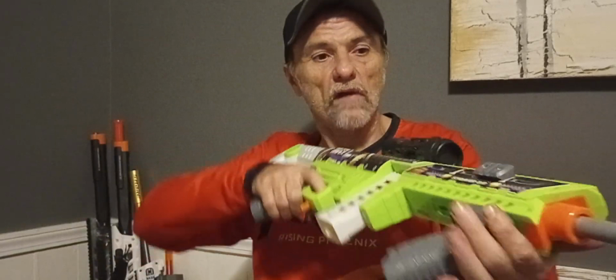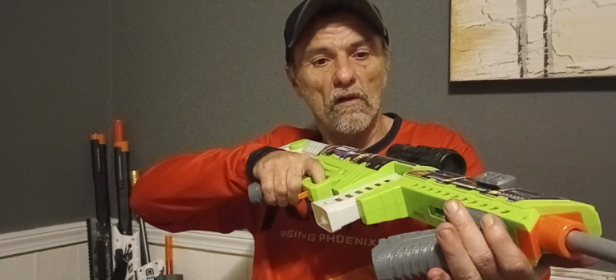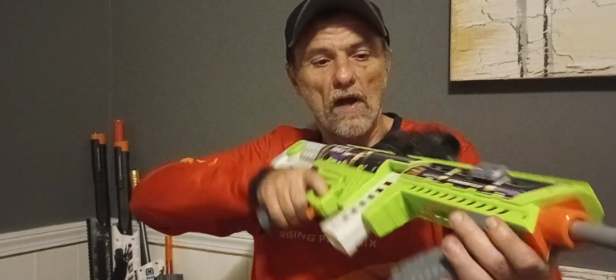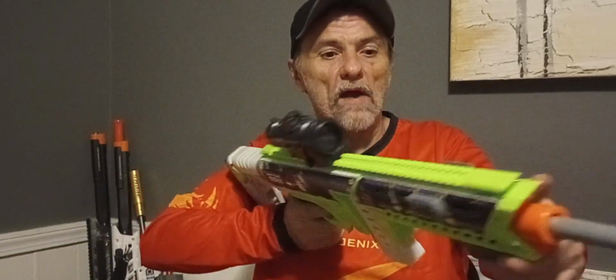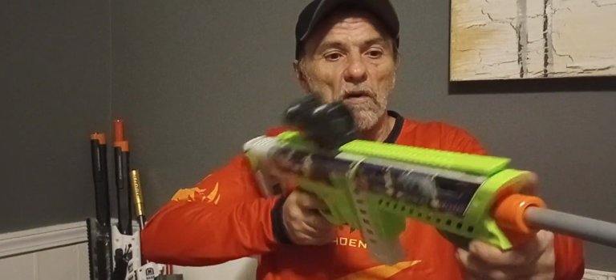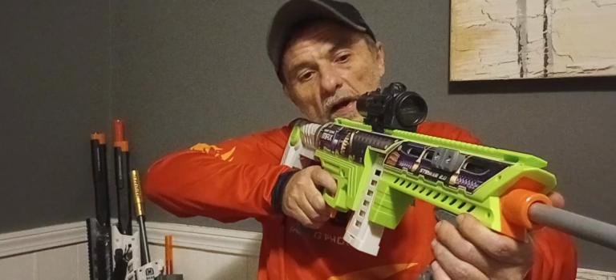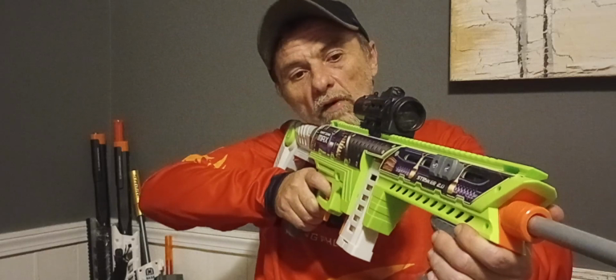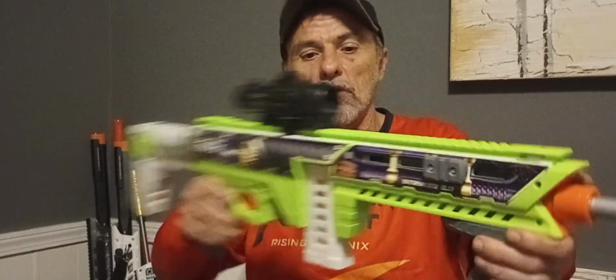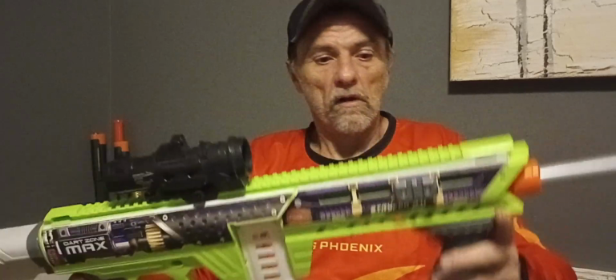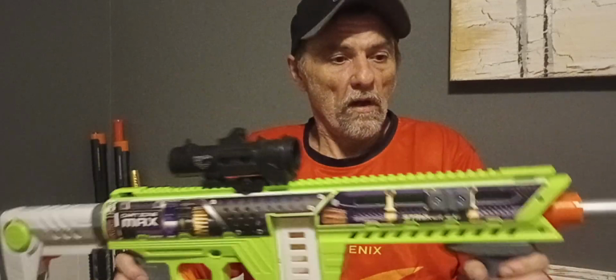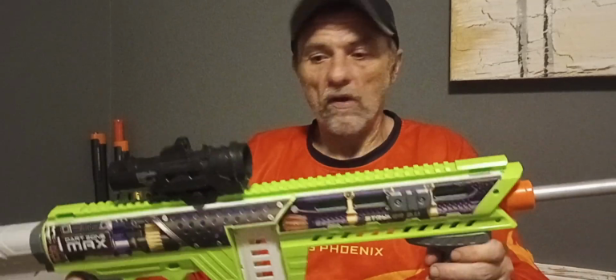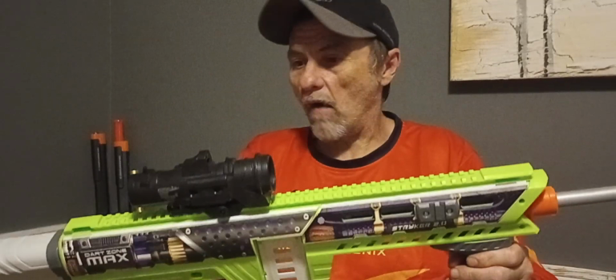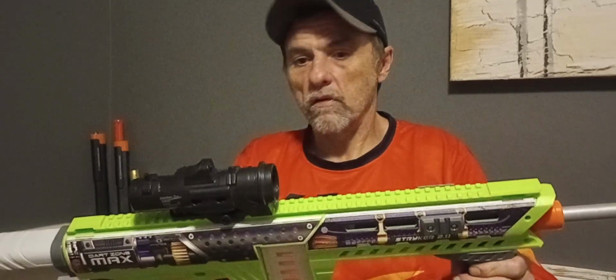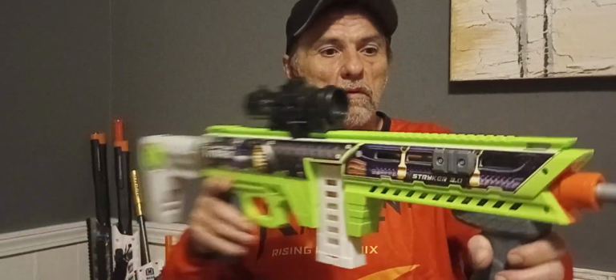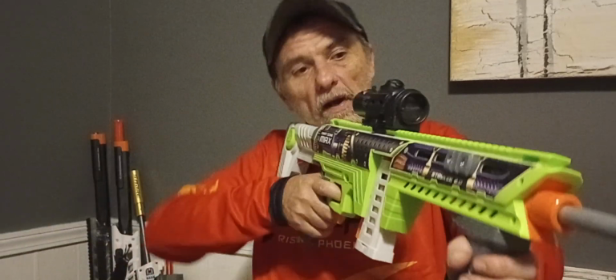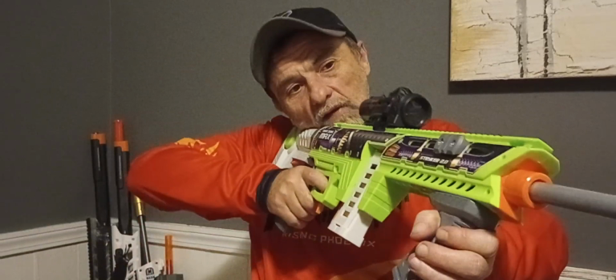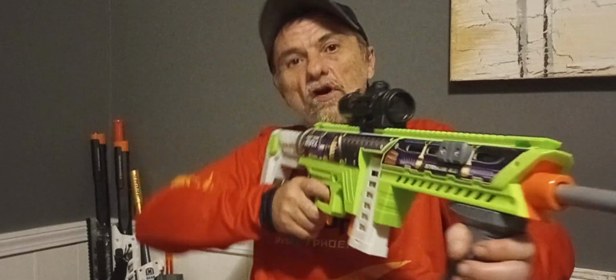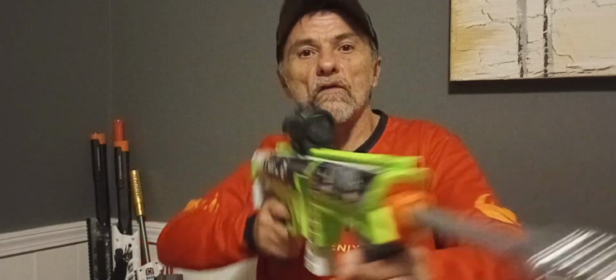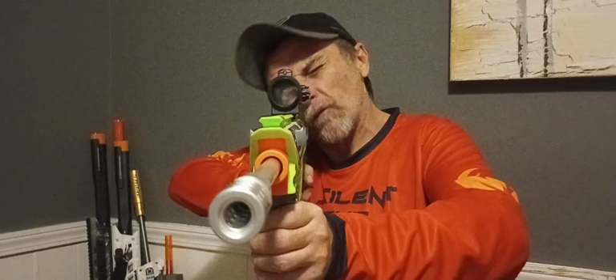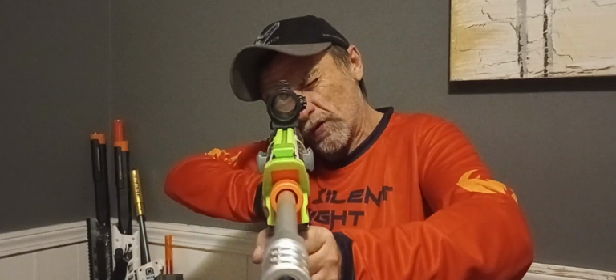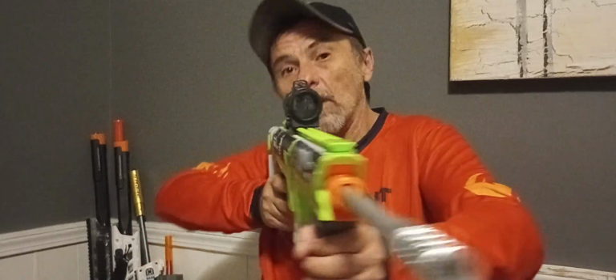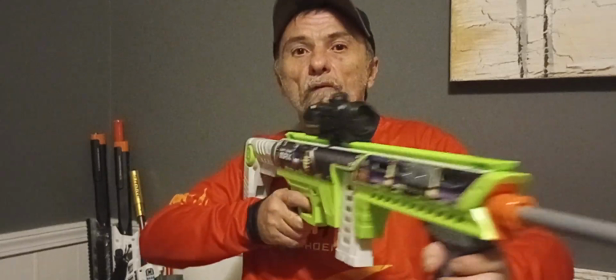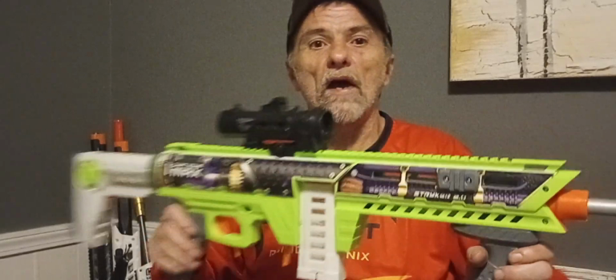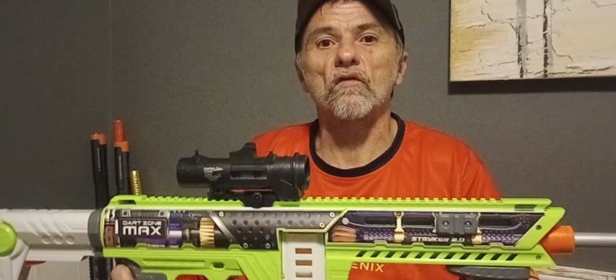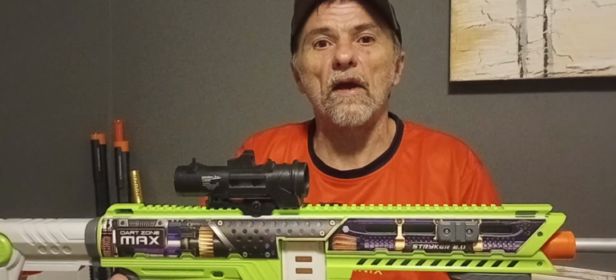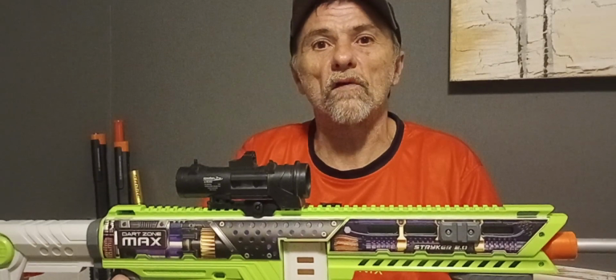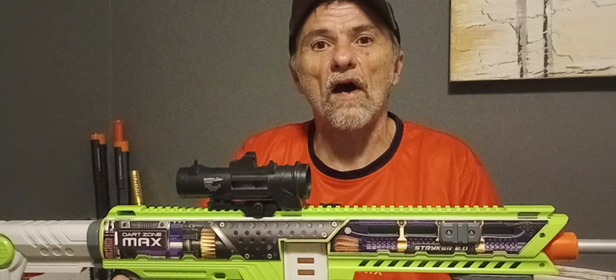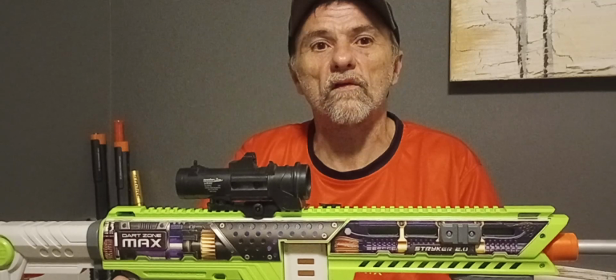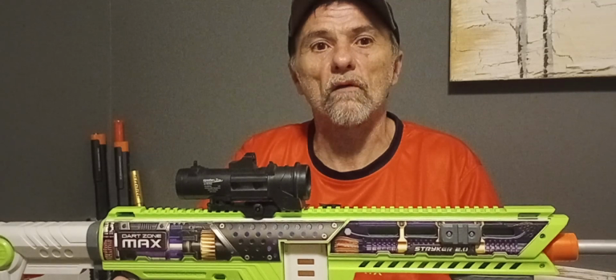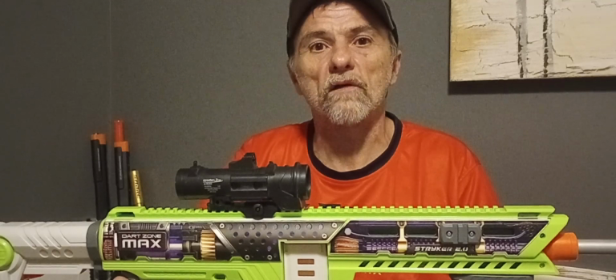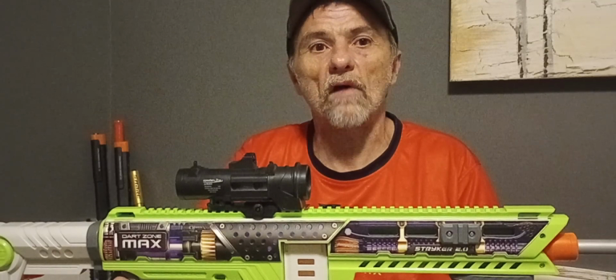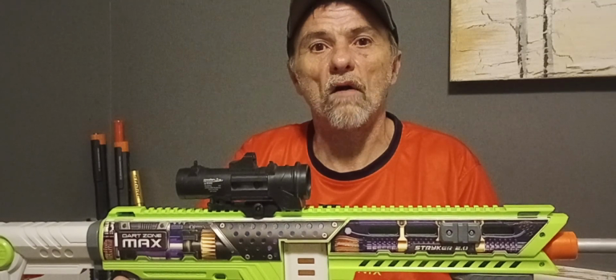This is a really nice blaster, especially the way it turned out. Thank you so much for watching. Don't forget to like and subscribe, and until next time, this is Milo's Mods signing off.